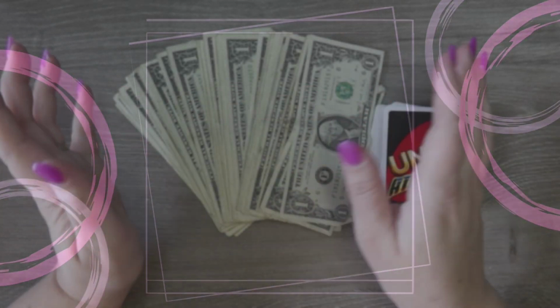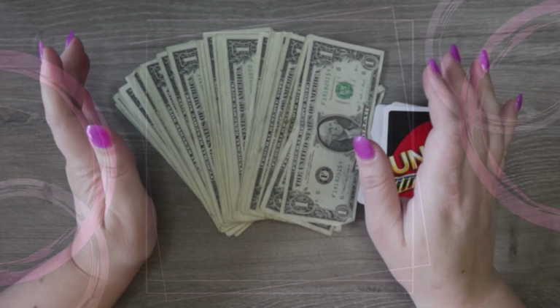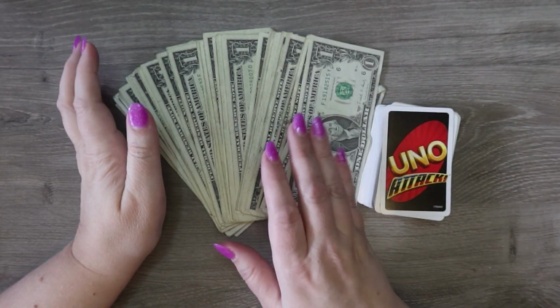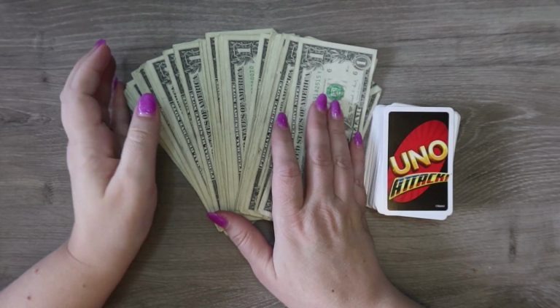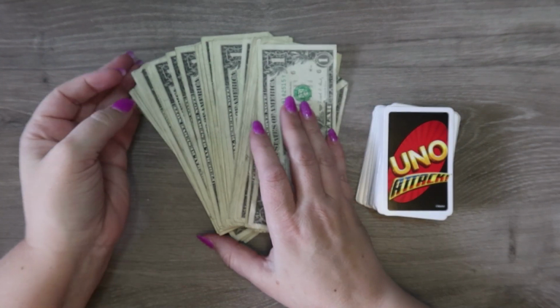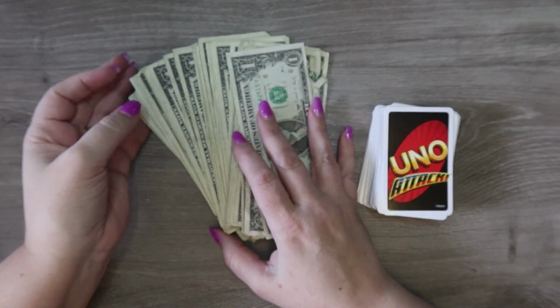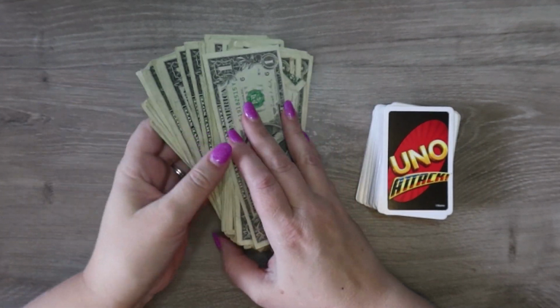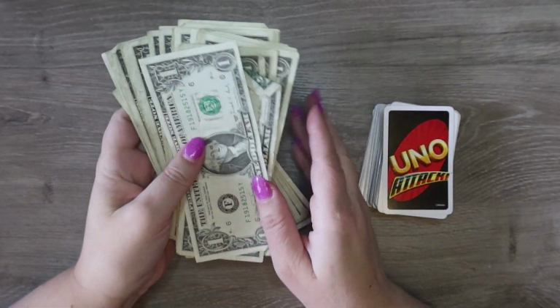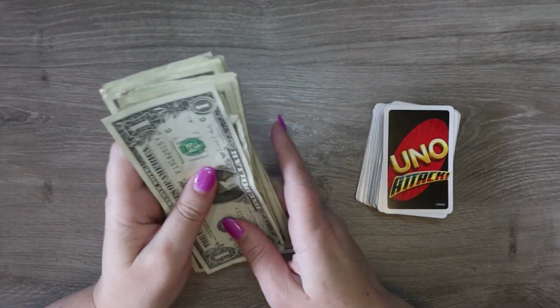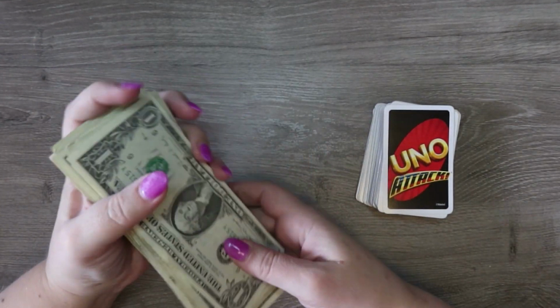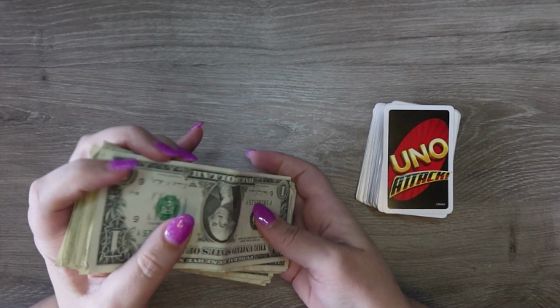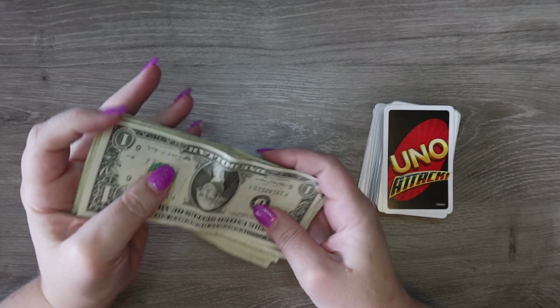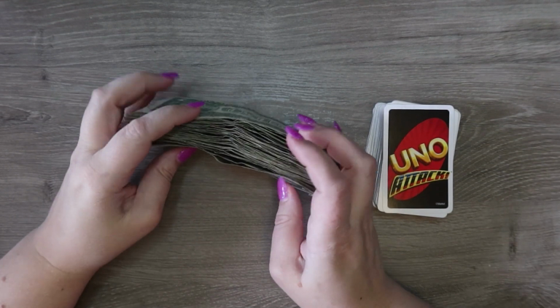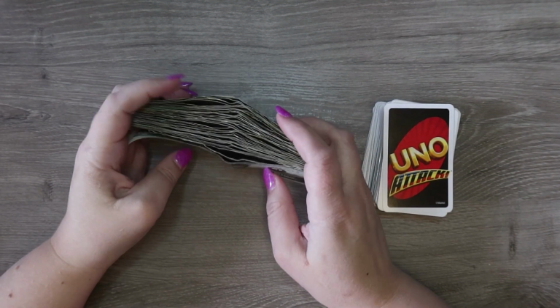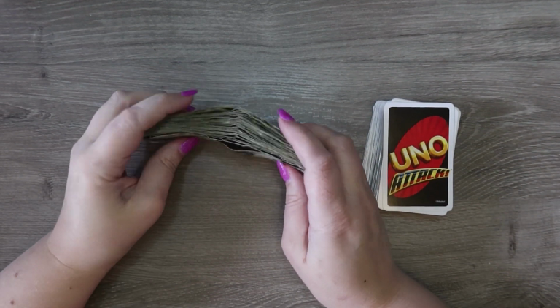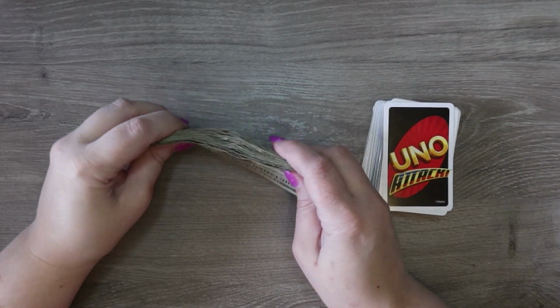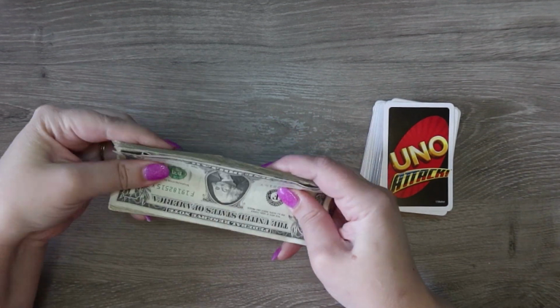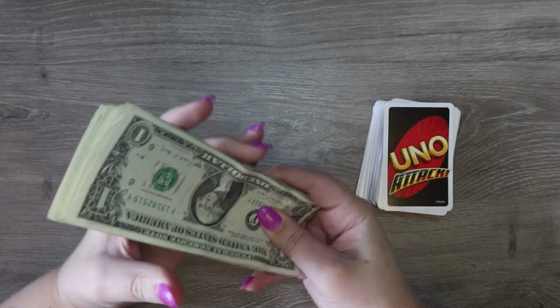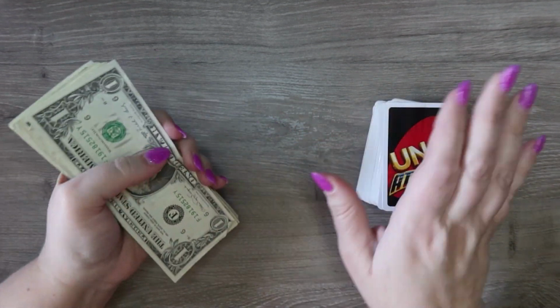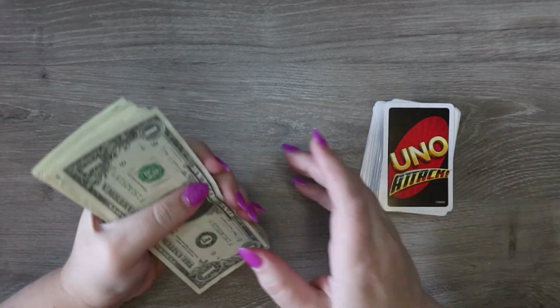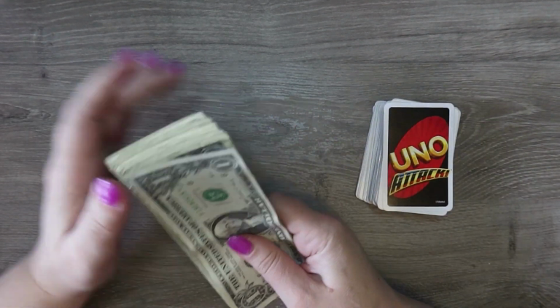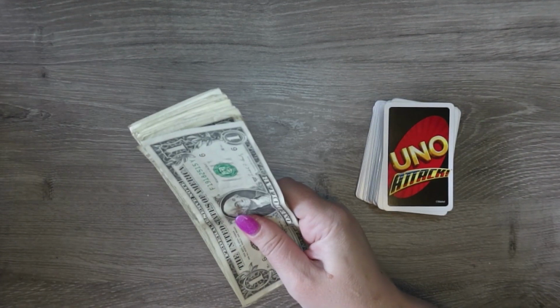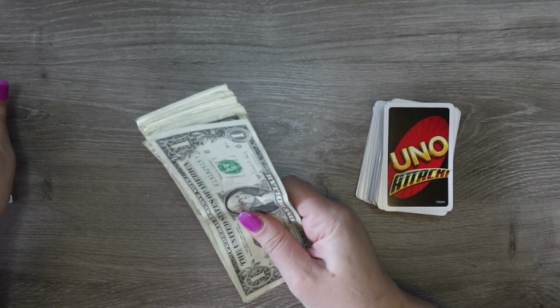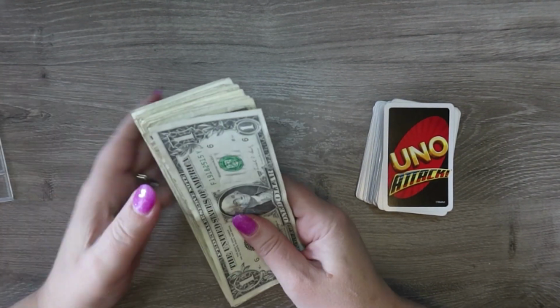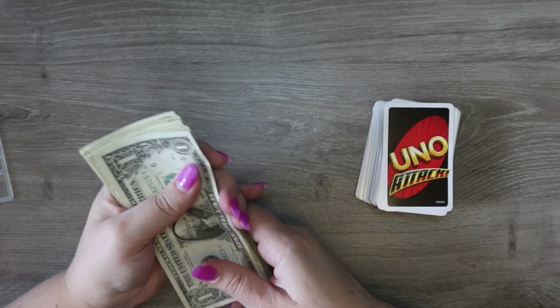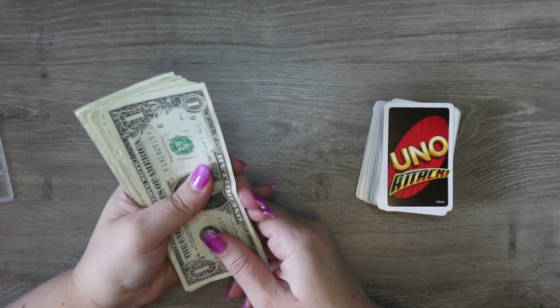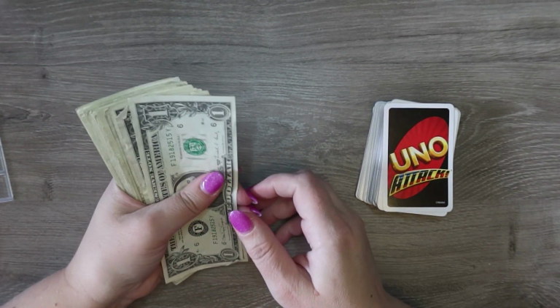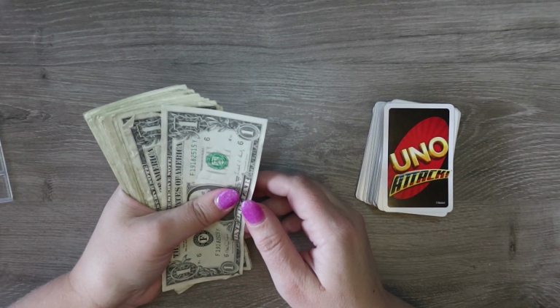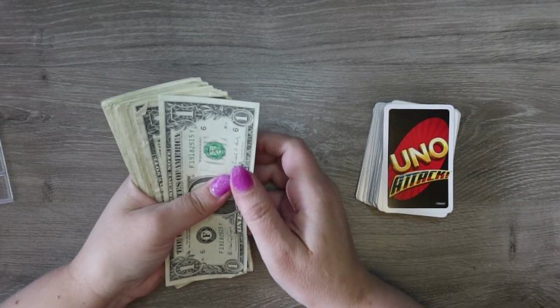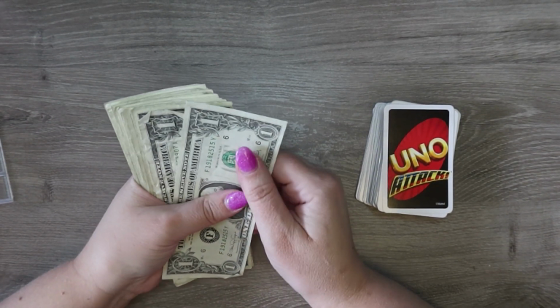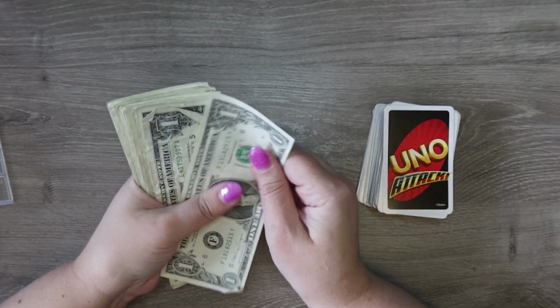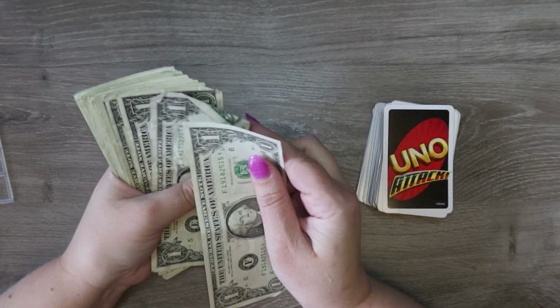Hey y'all, it's Janelle from Janelle Ray Budgets and it is game night! We are gonna do our UNO game night and just chat. First I'm going to separate this out.